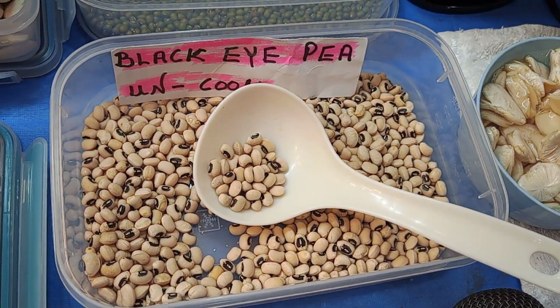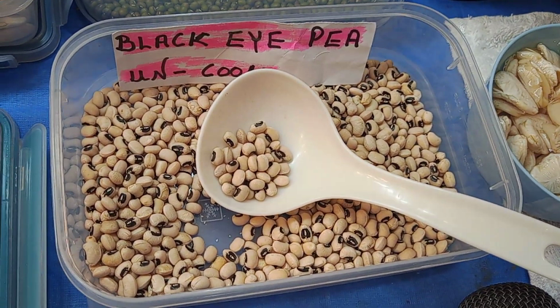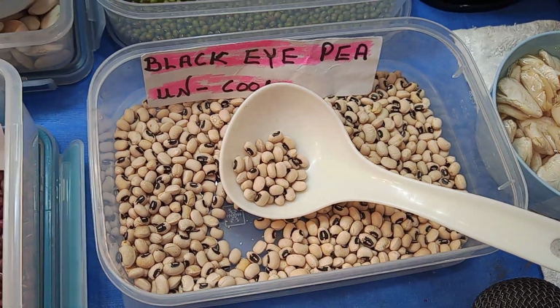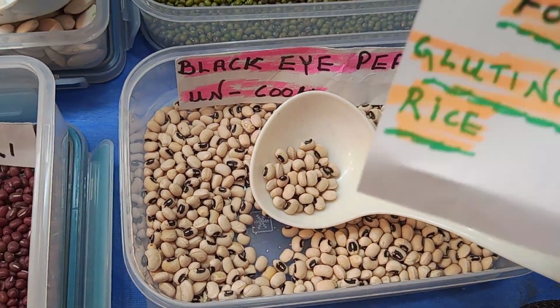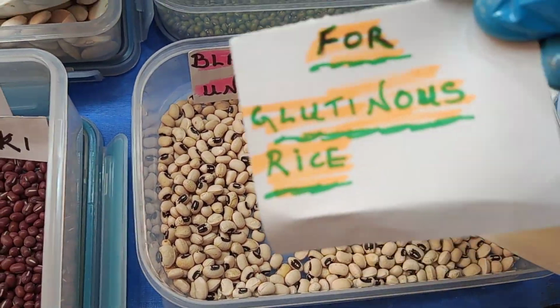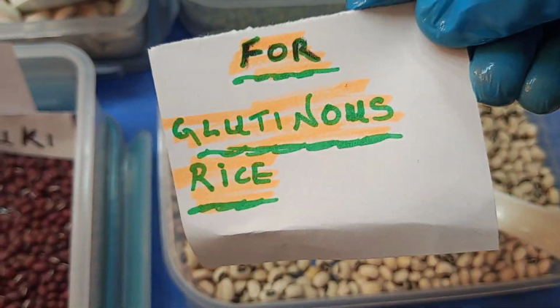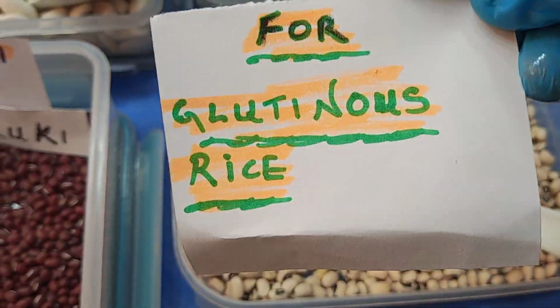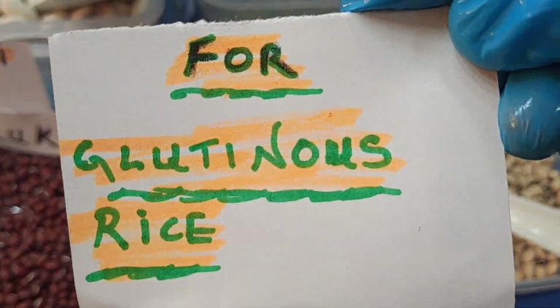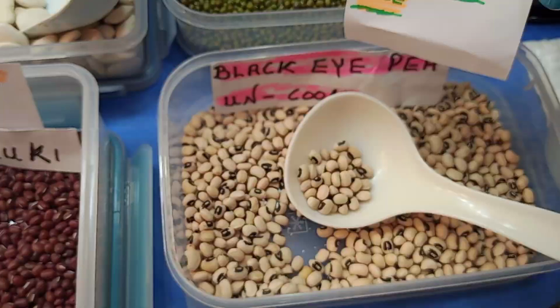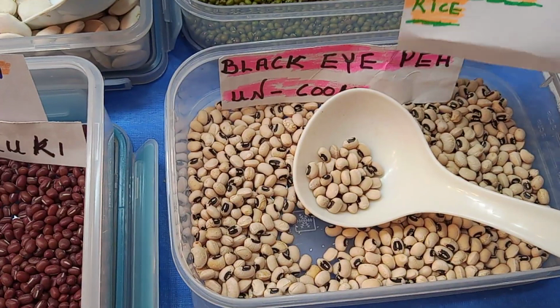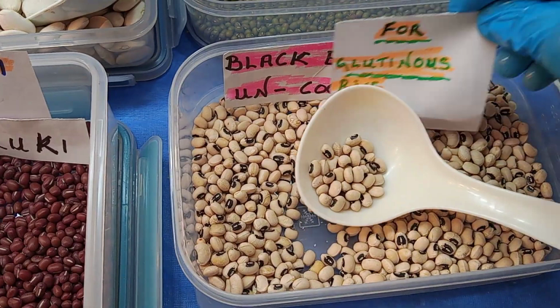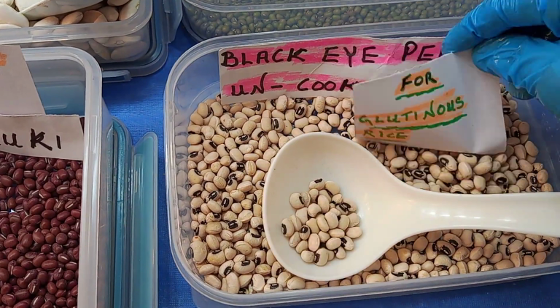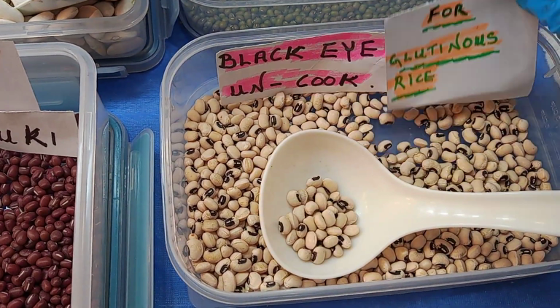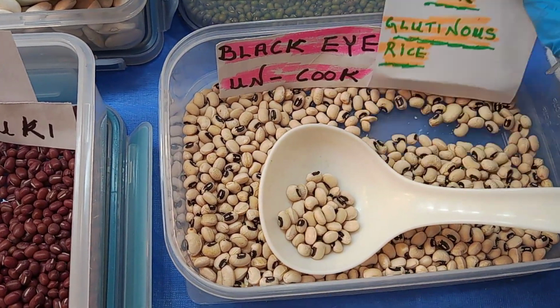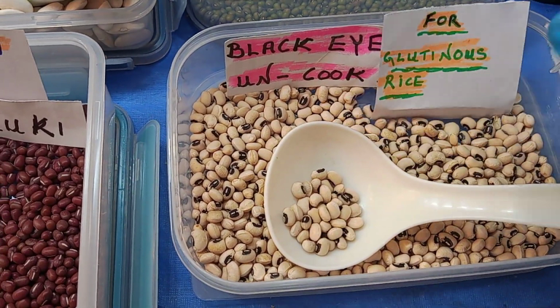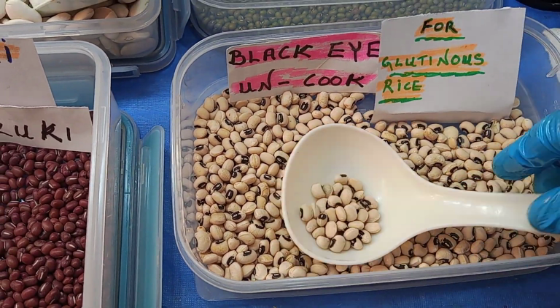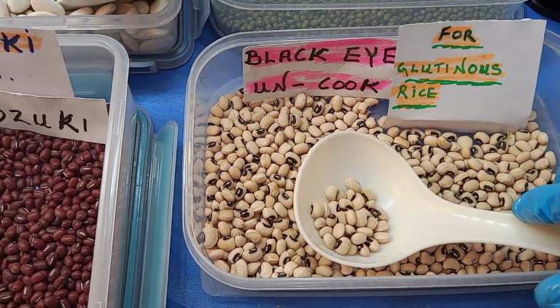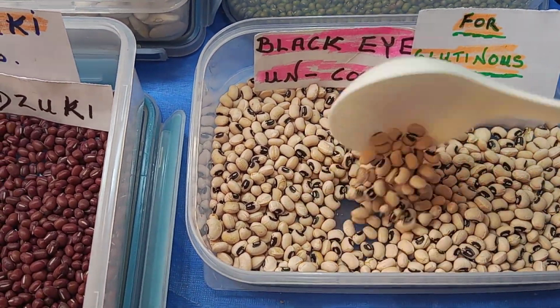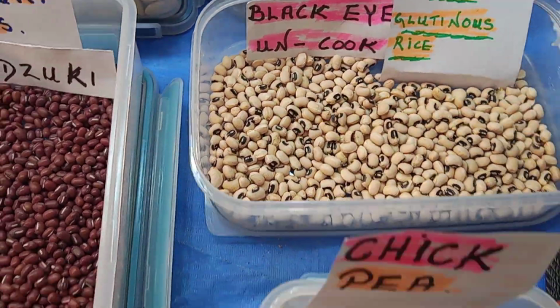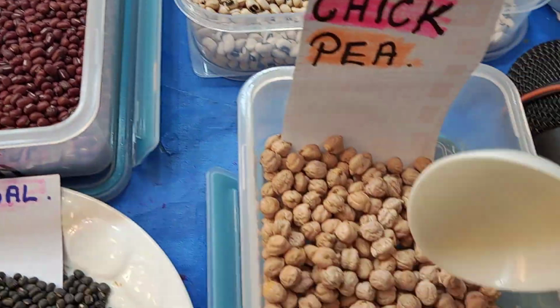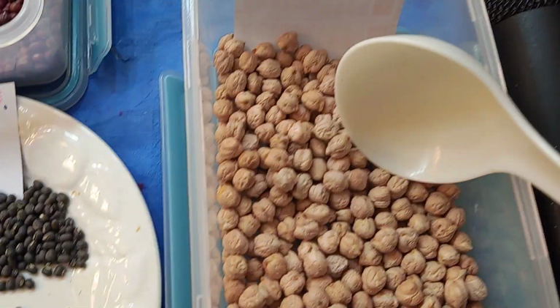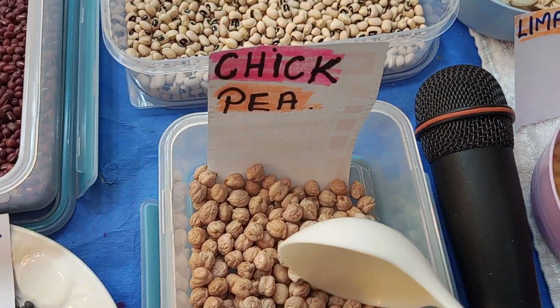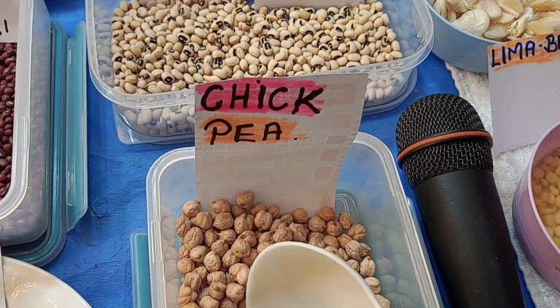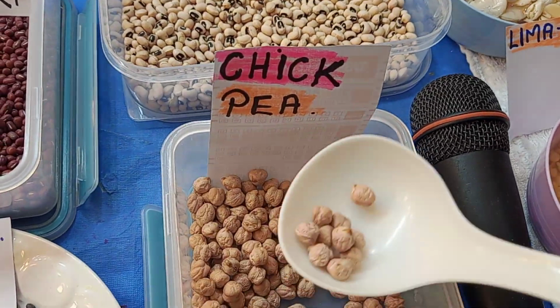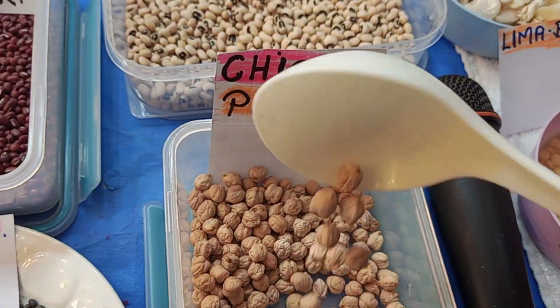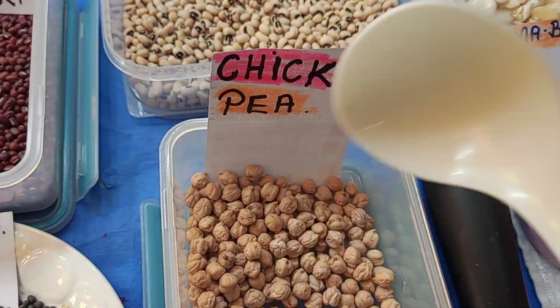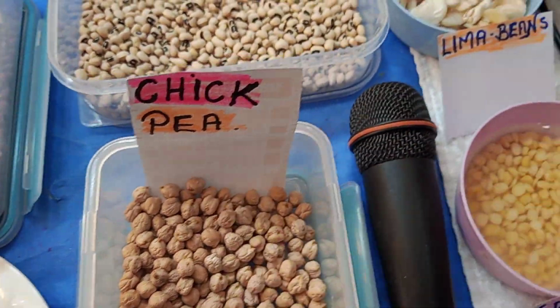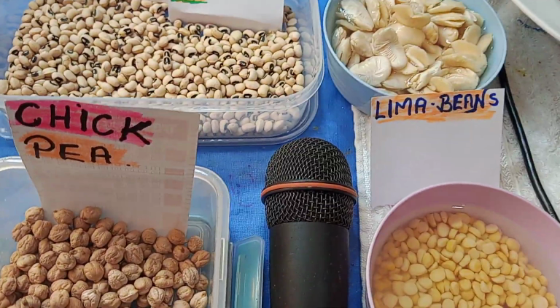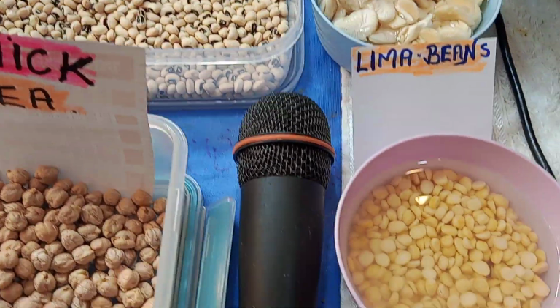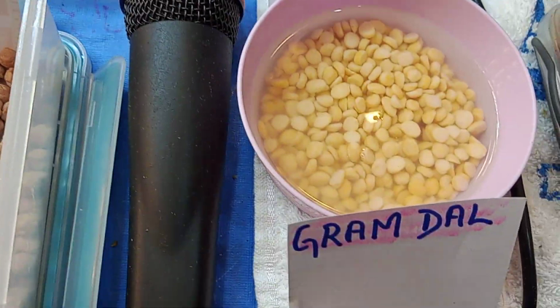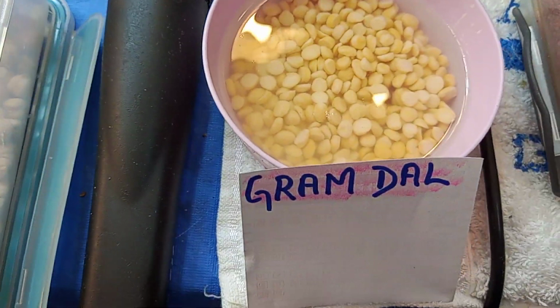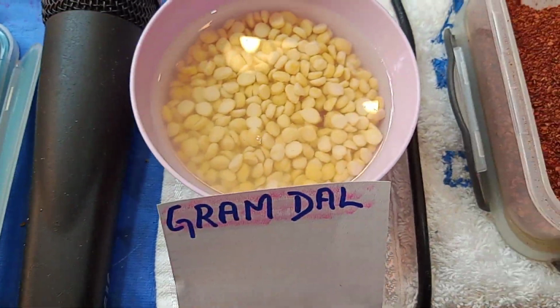The black pea is the same thing — you can use it in gluten rice. This one doesn't require a pressure cooker, you can just boil it no problem. This one's a chickpea — I love the chickpea.